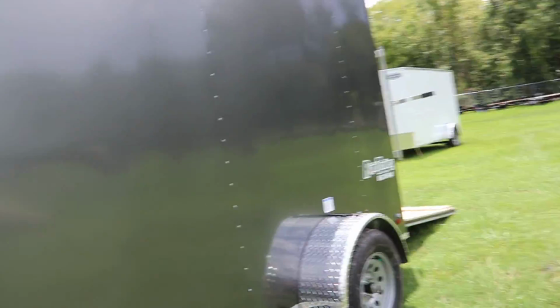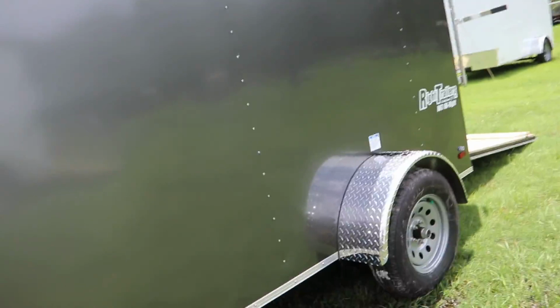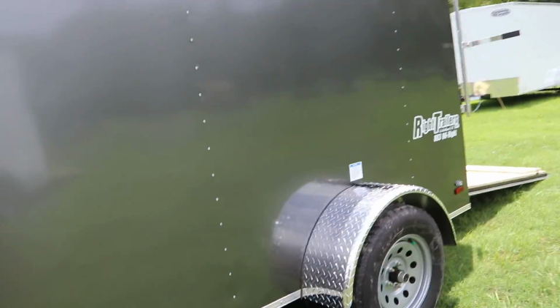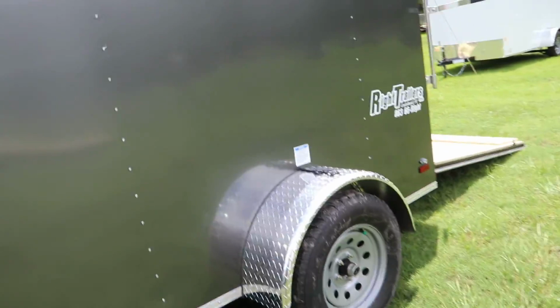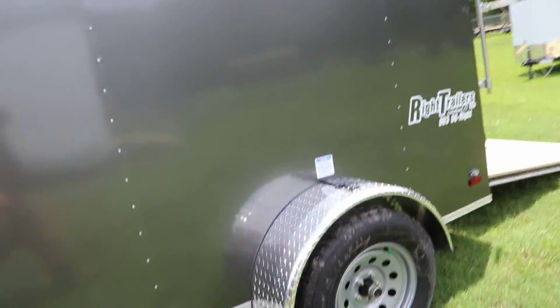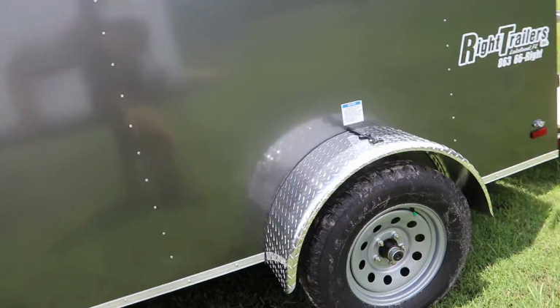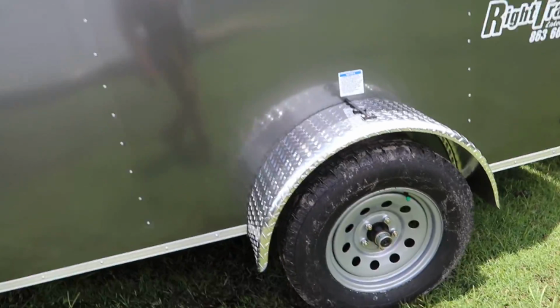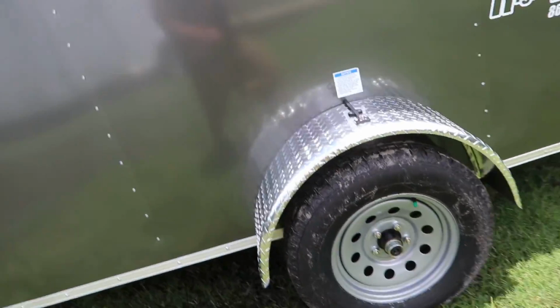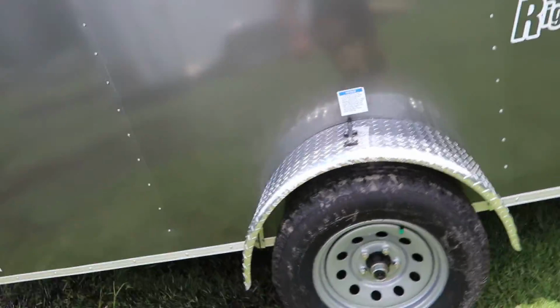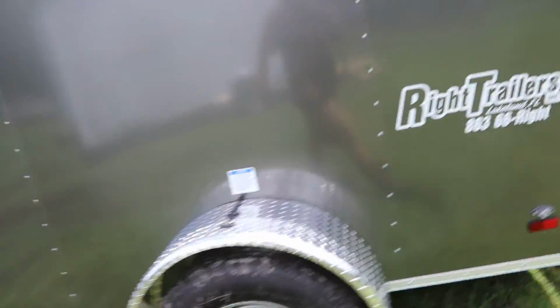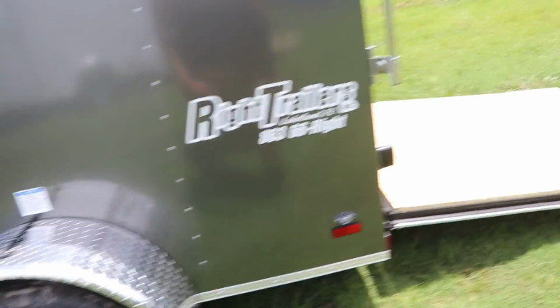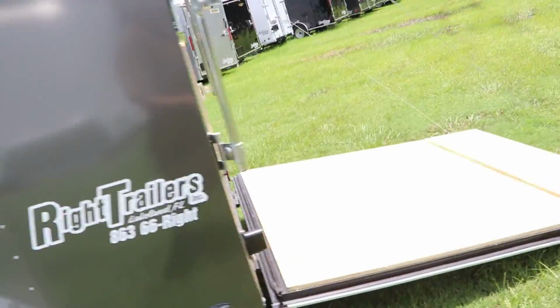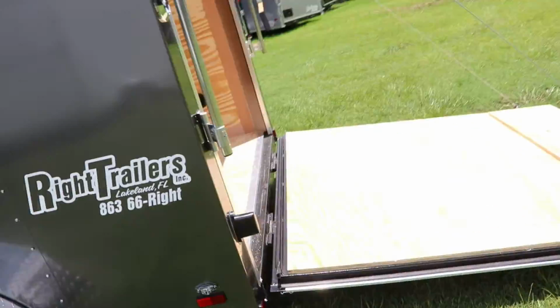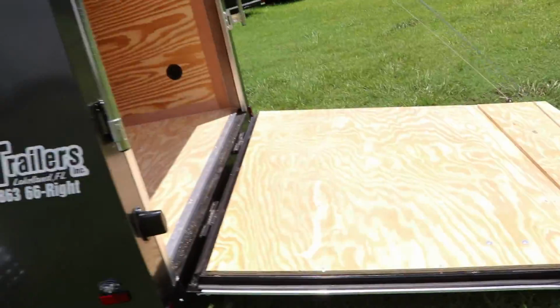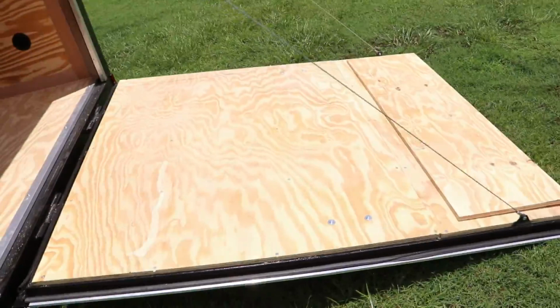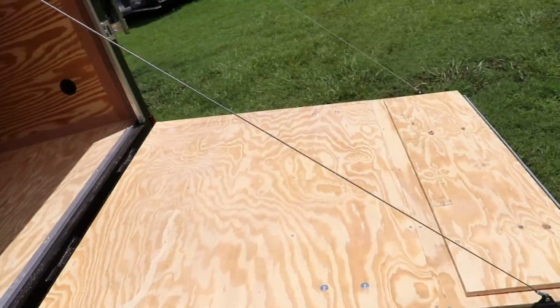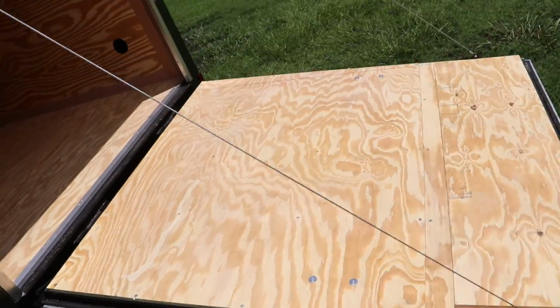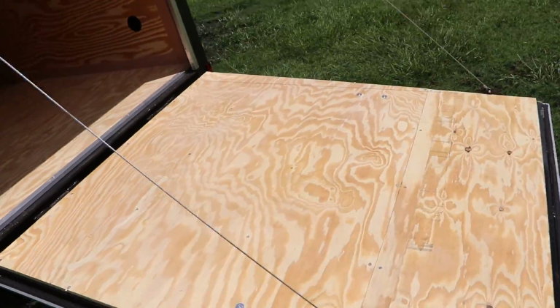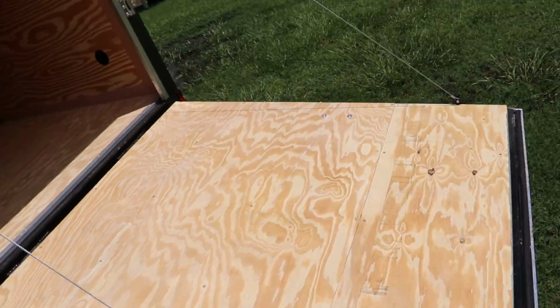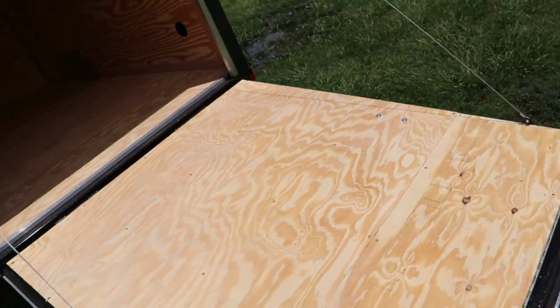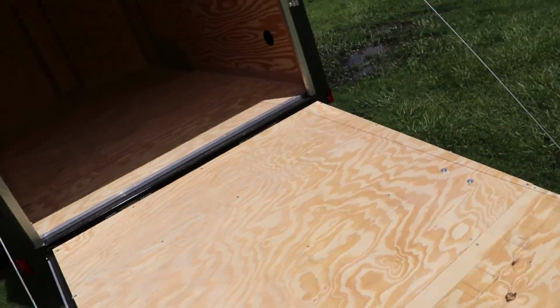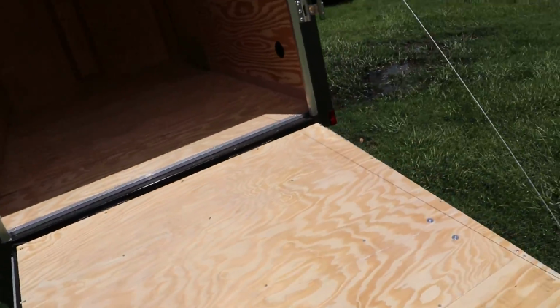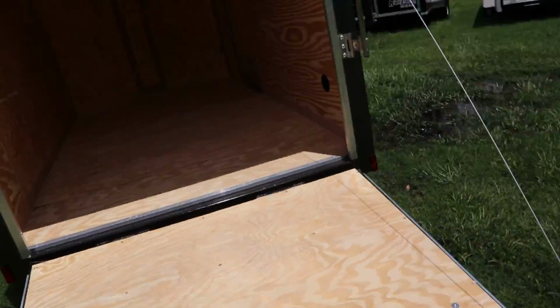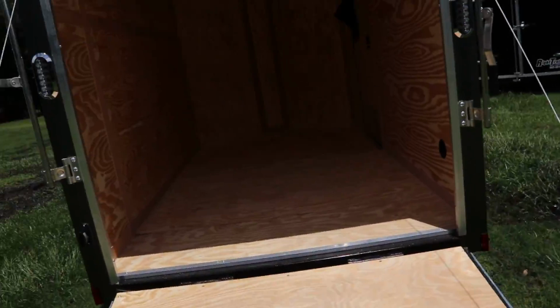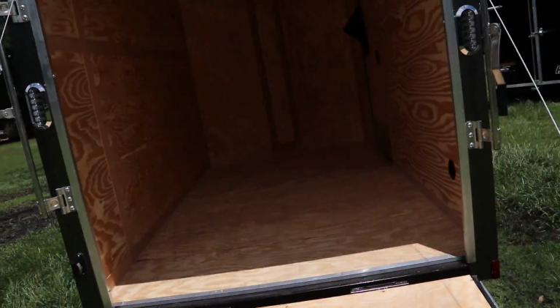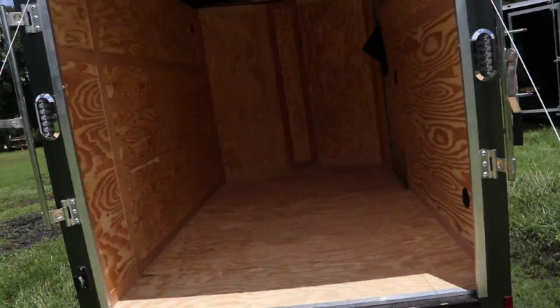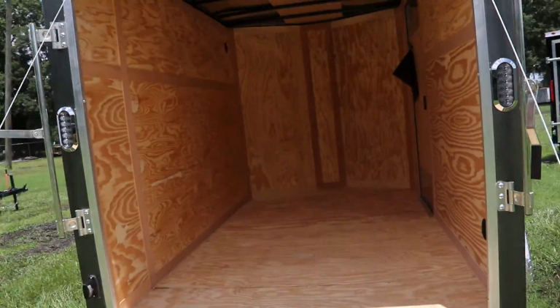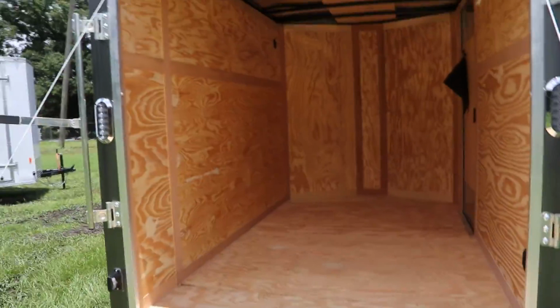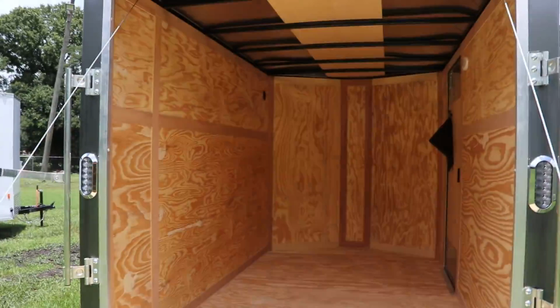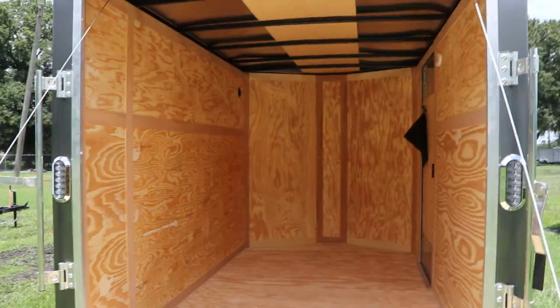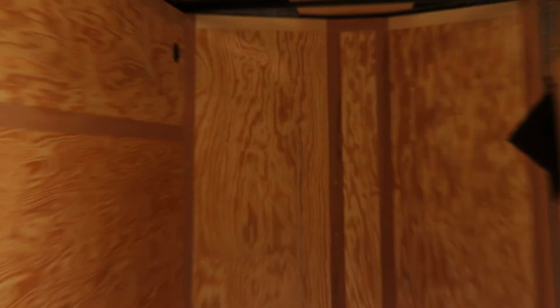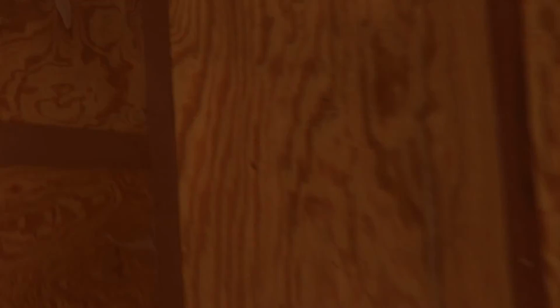This is a single axle trailer with 15 inch tires and wheels. It does have a rear ramp with an extendable flap, and the interior of the trailer is all treated wood.